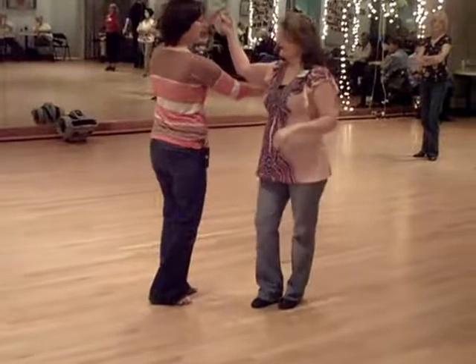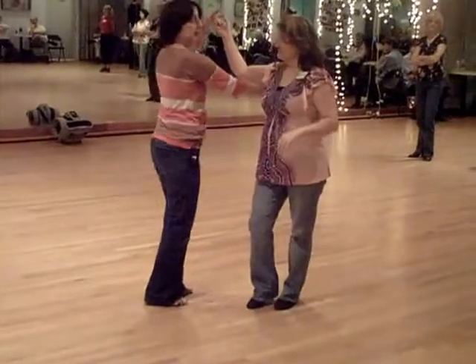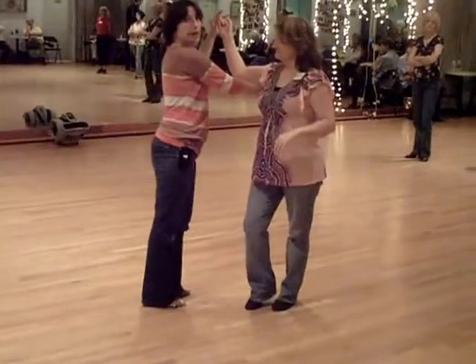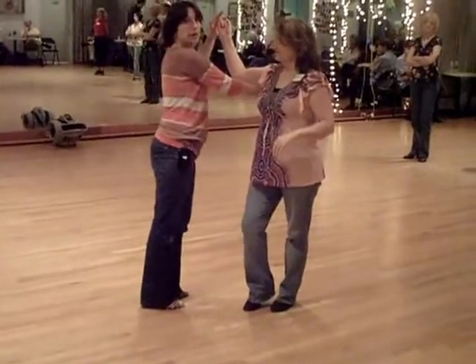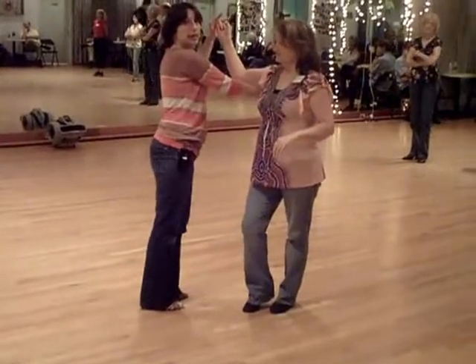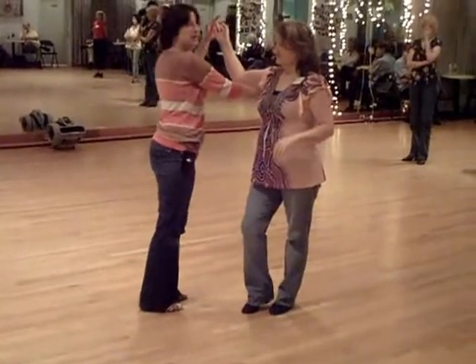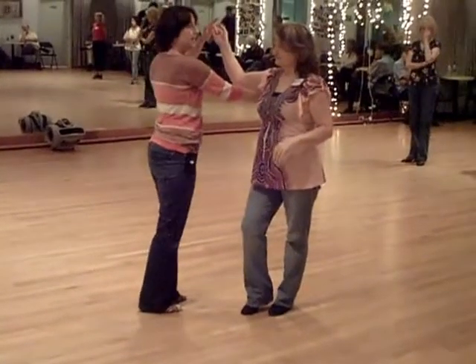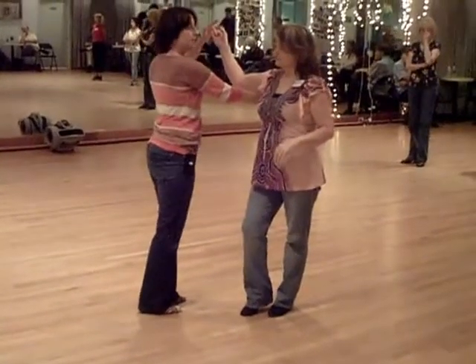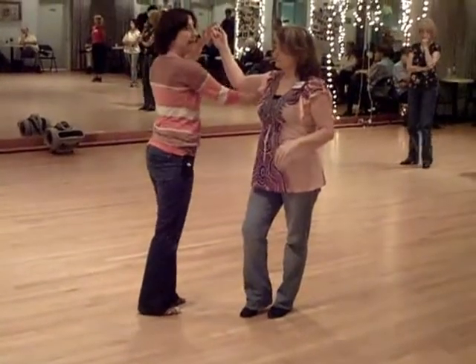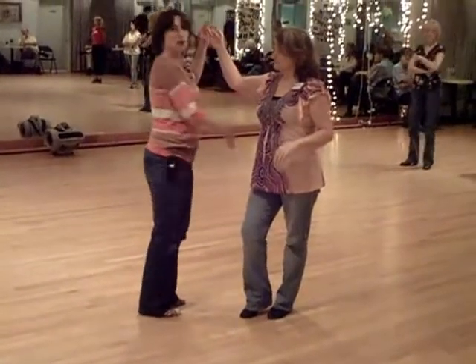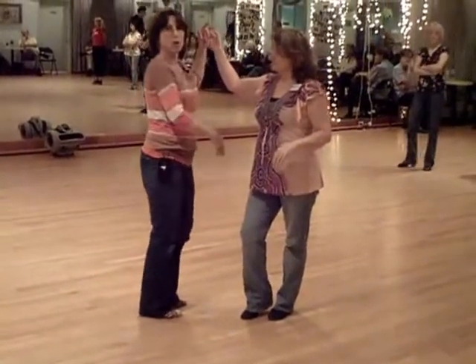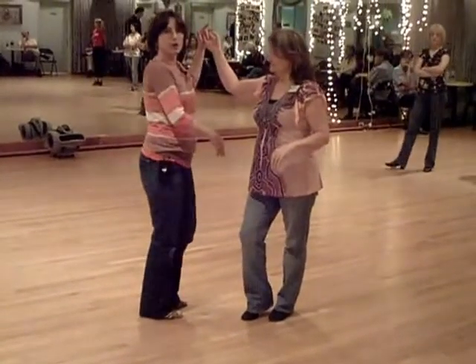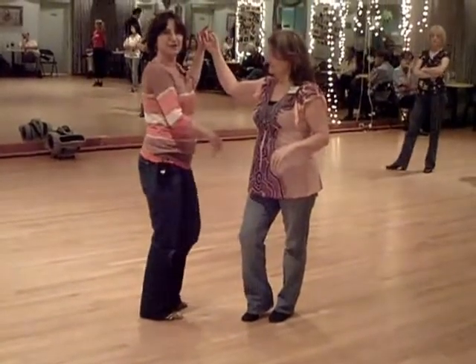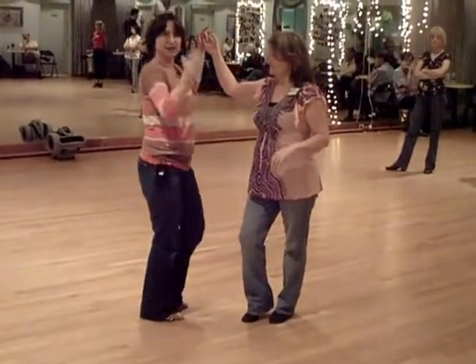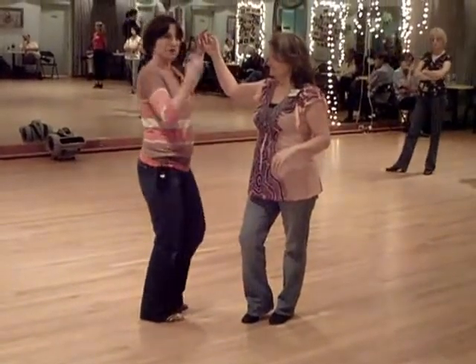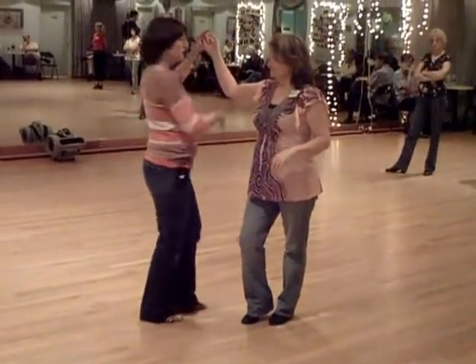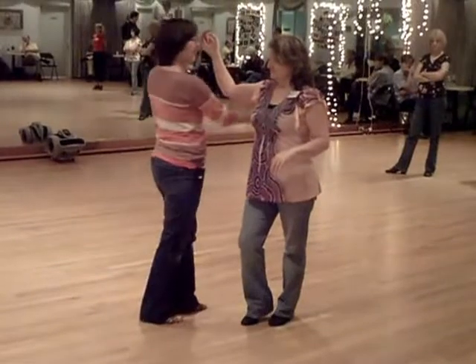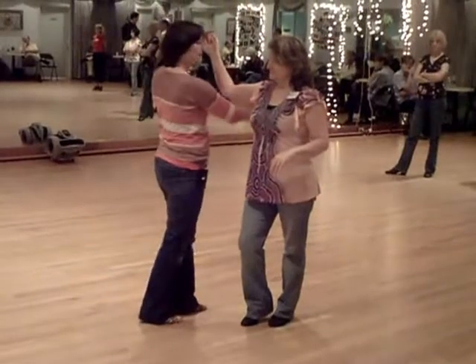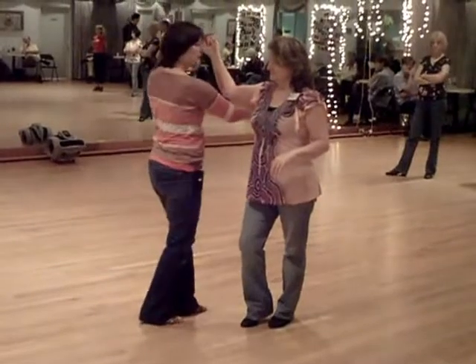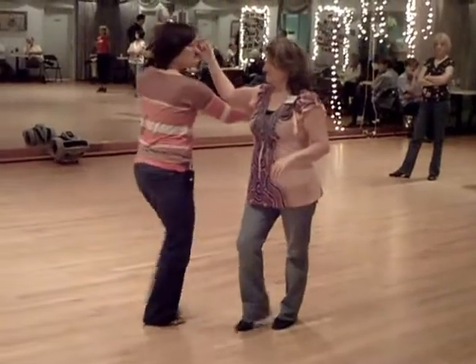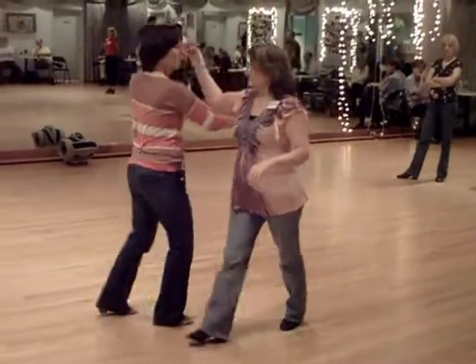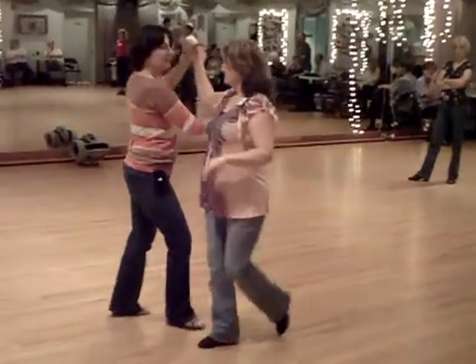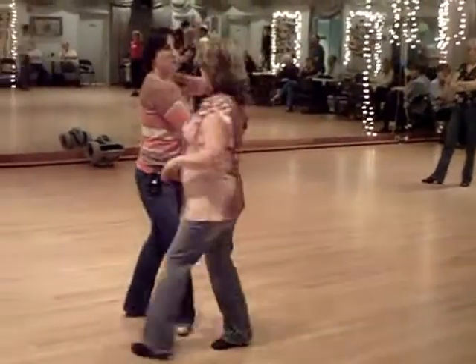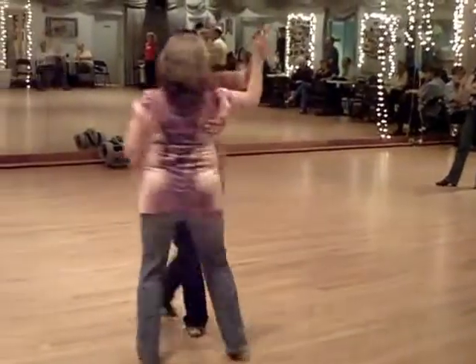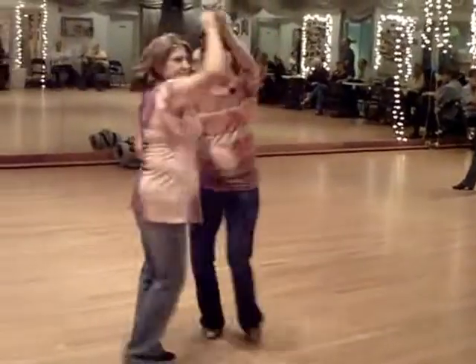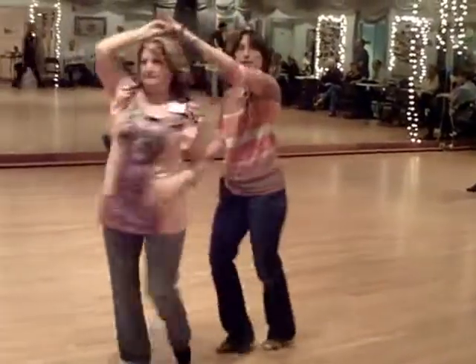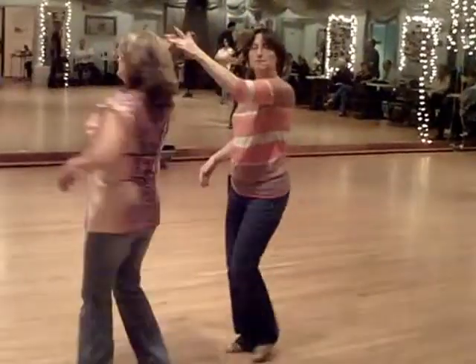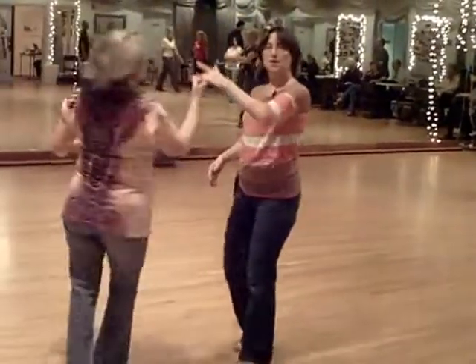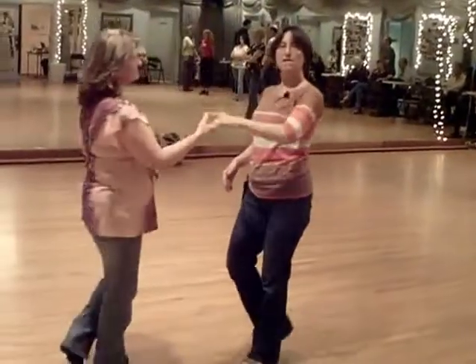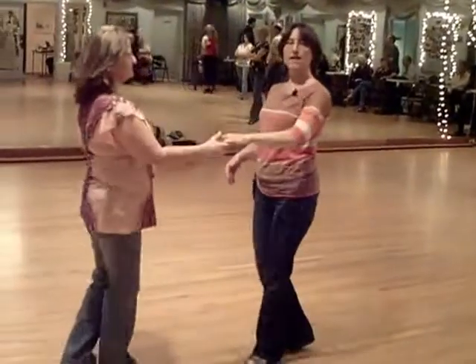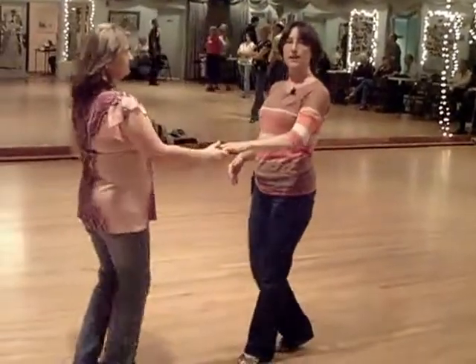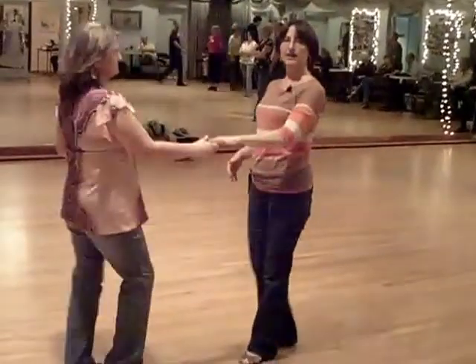I did point out to the ladies: if the hand's on the back, do not walk away from it. Keep yourself in the hat. One, two, three and four, five, six.